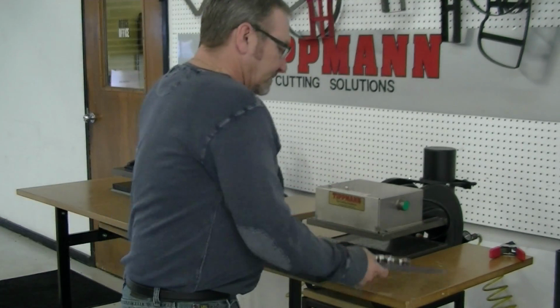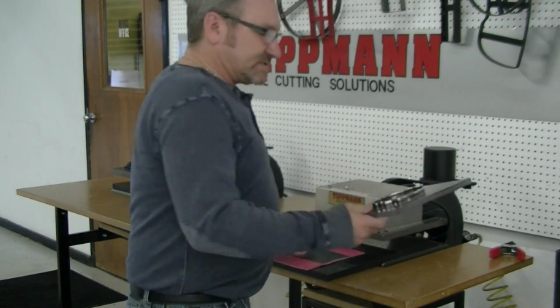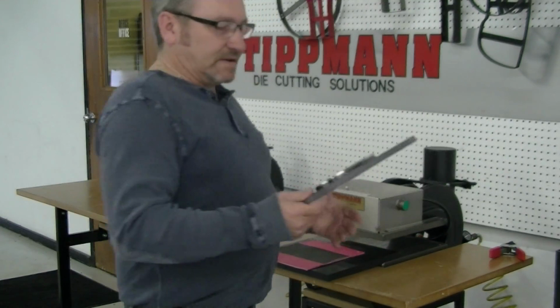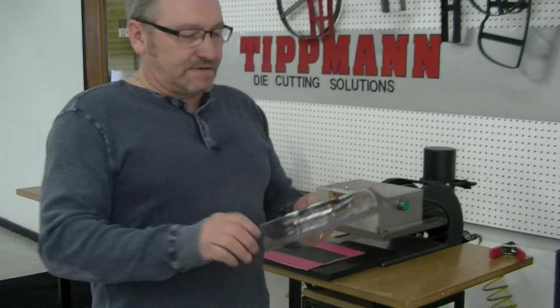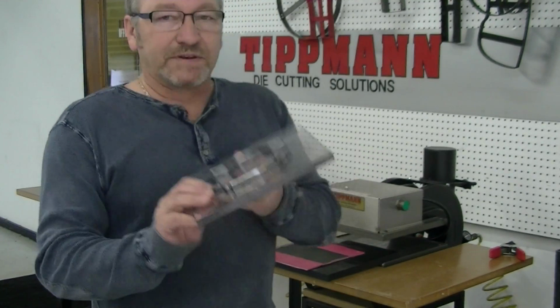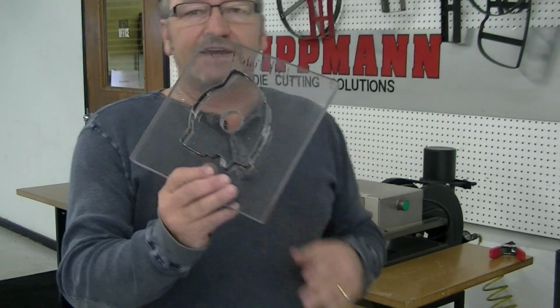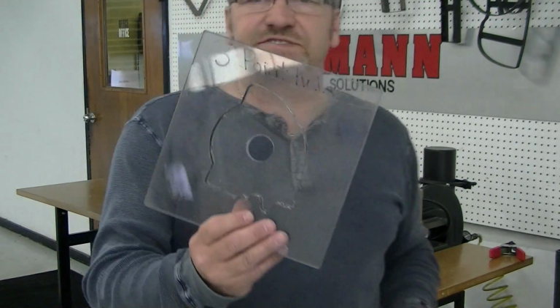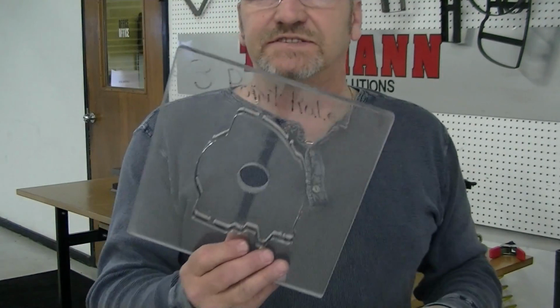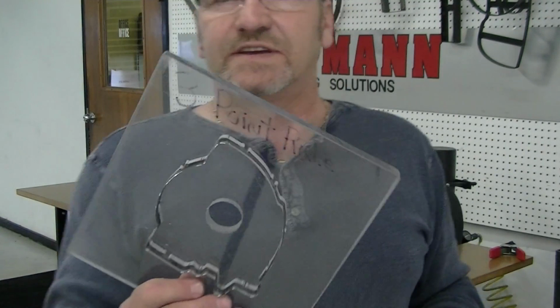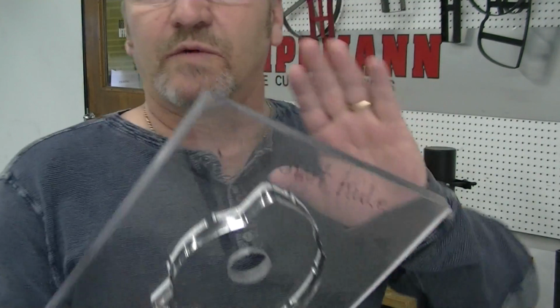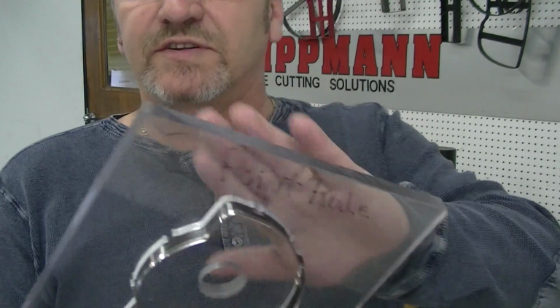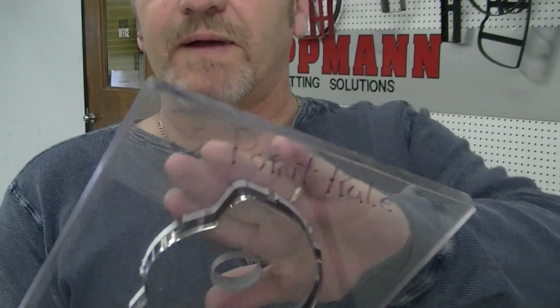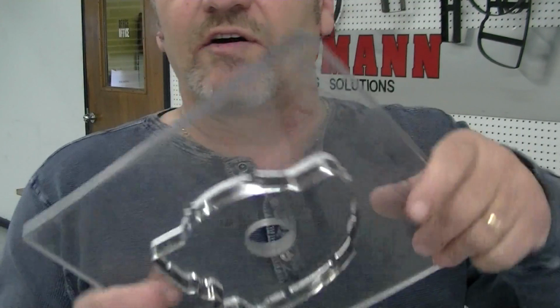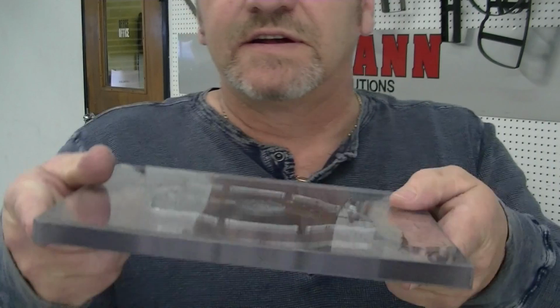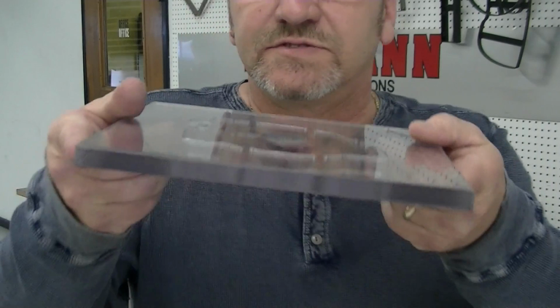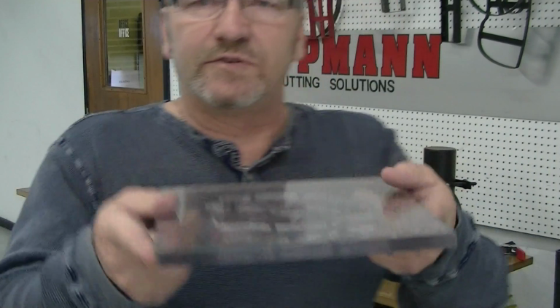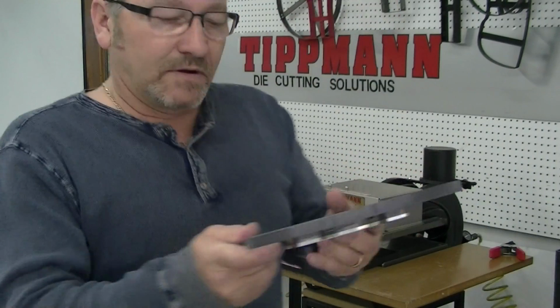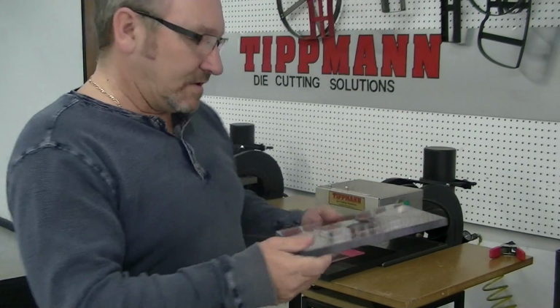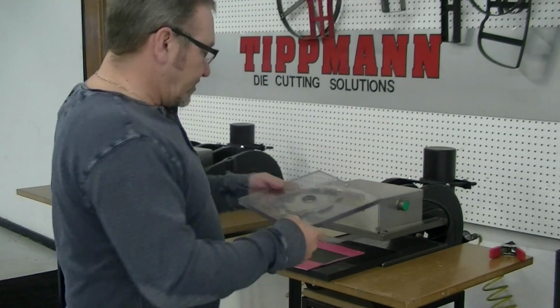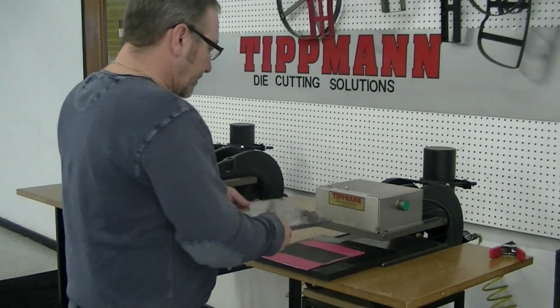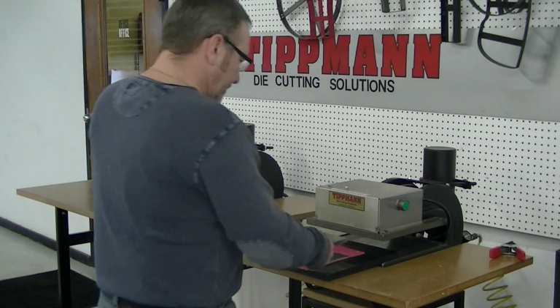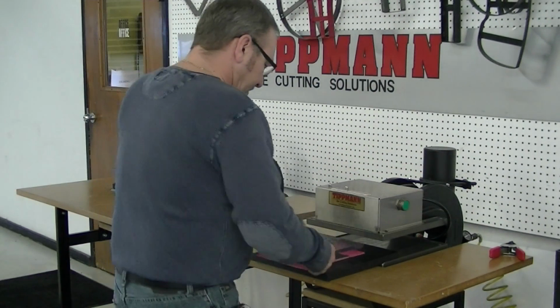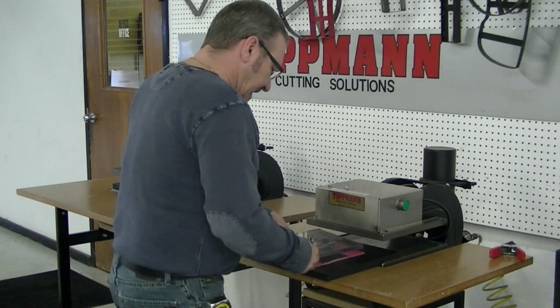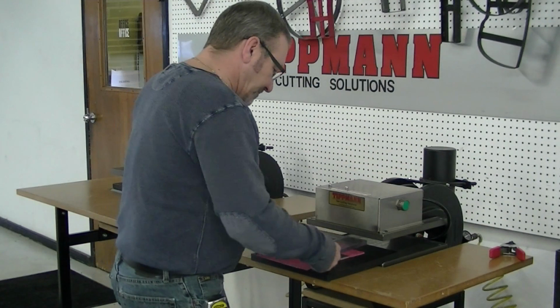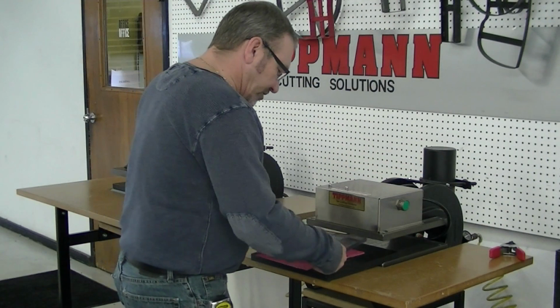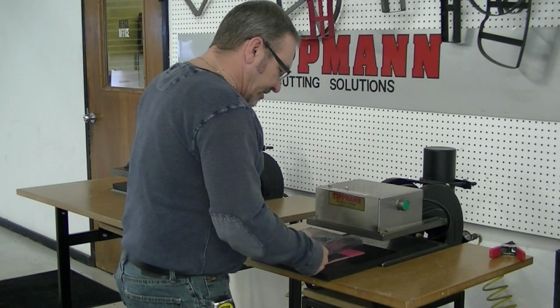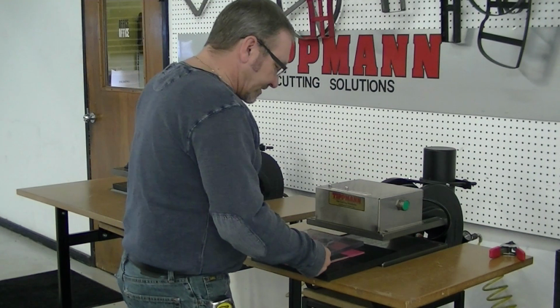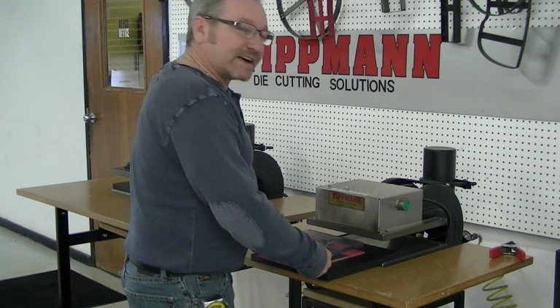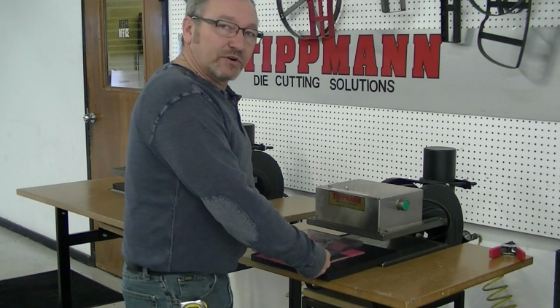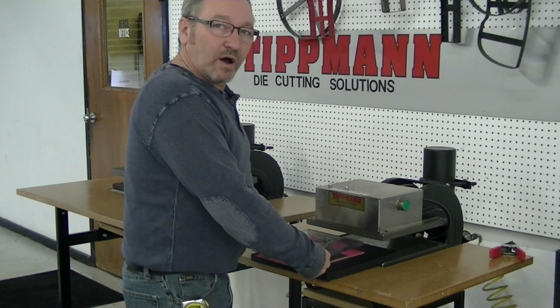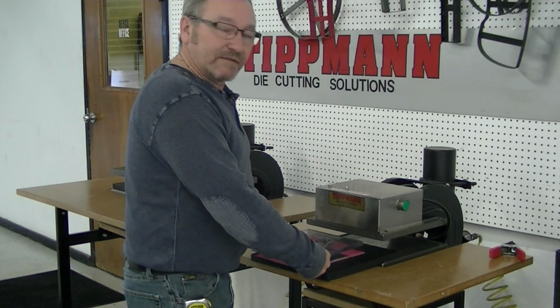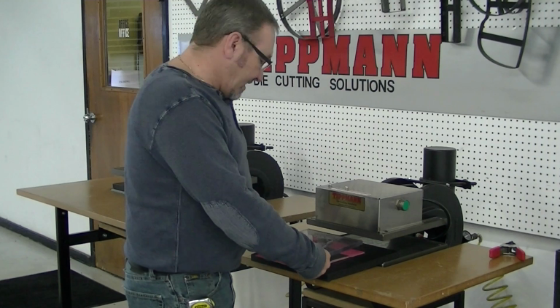This is the type of die I'm suggesting you get — one with a clear back on it, so that you can line your die up on your material exactly where you want it, every time.